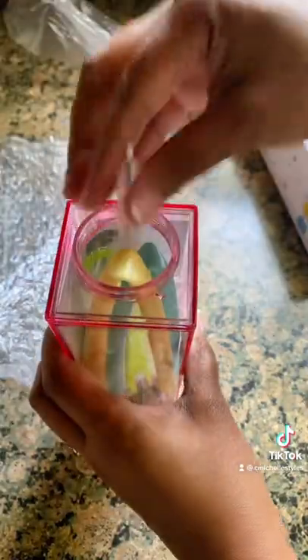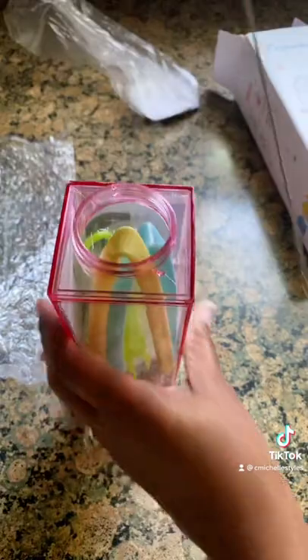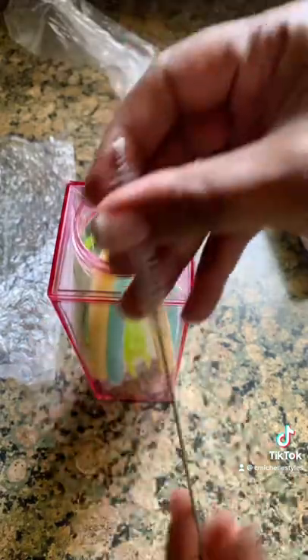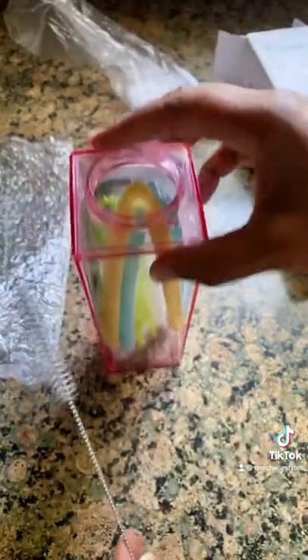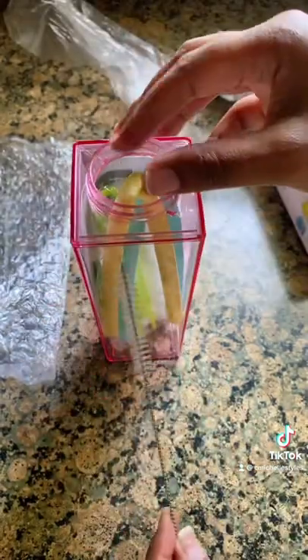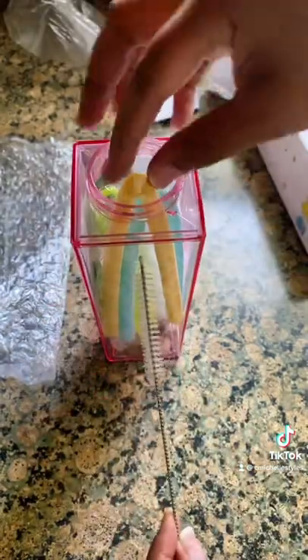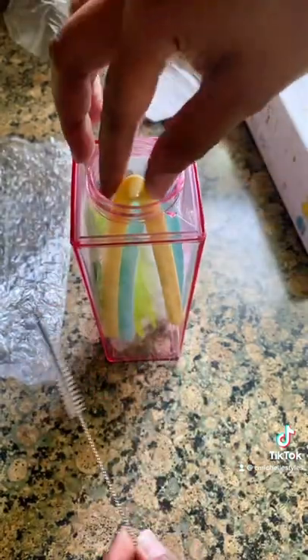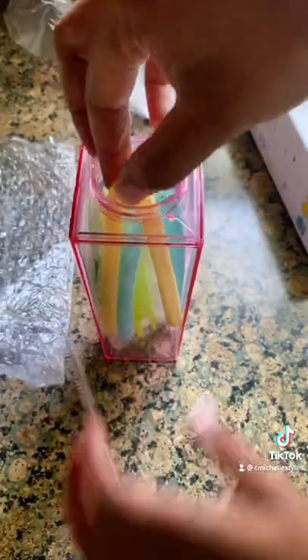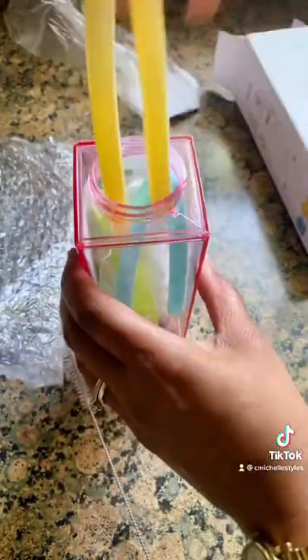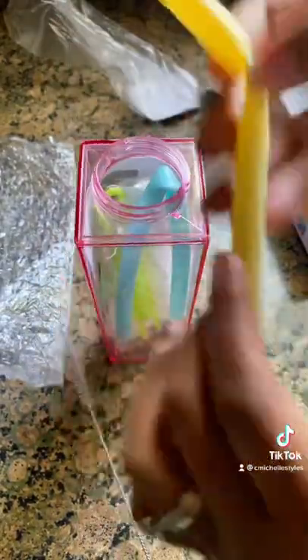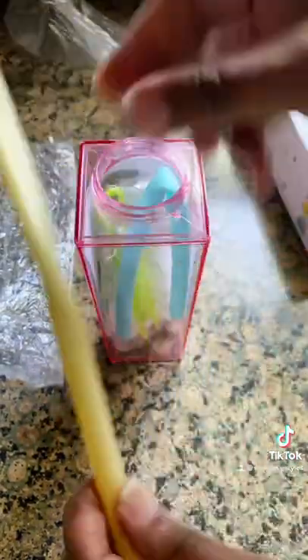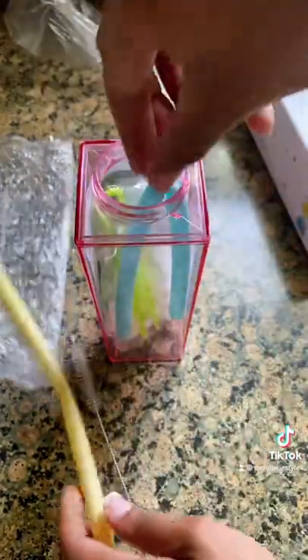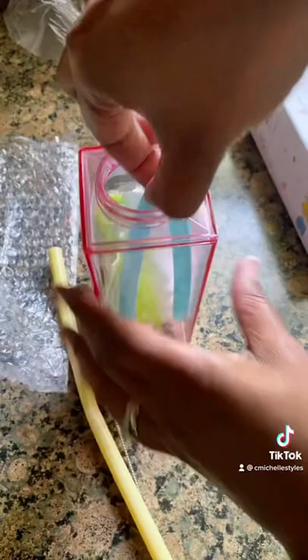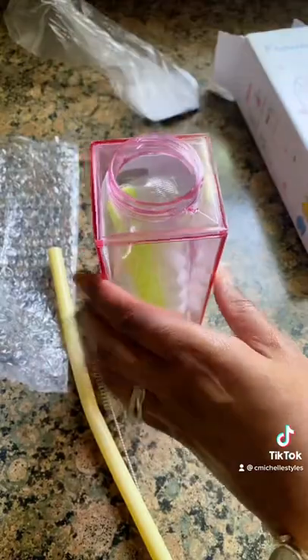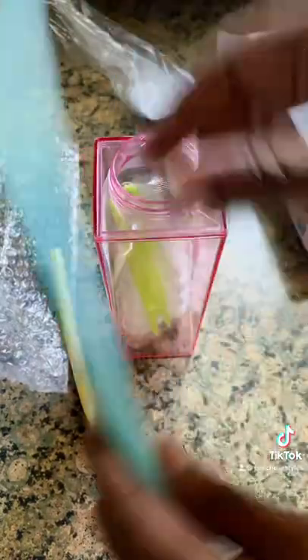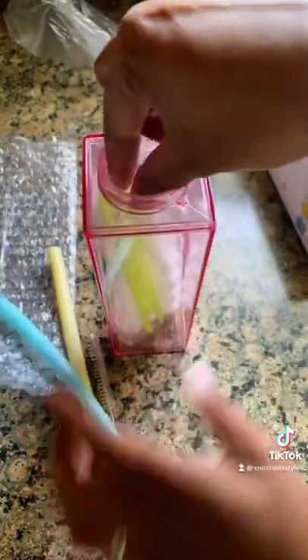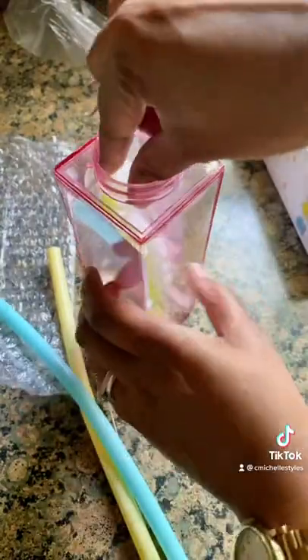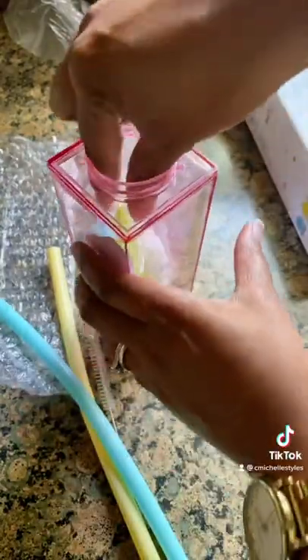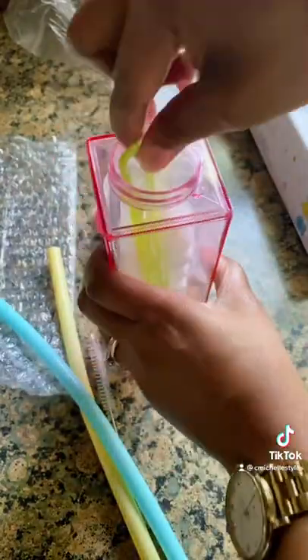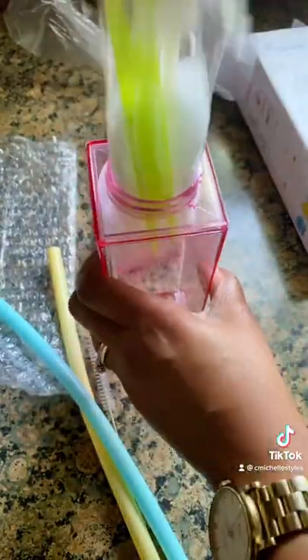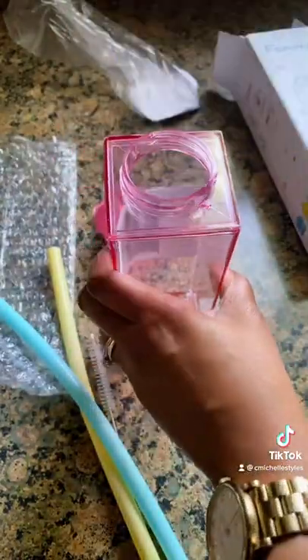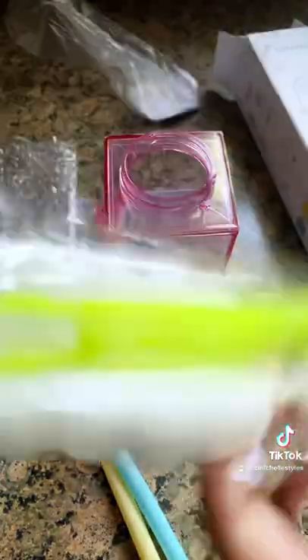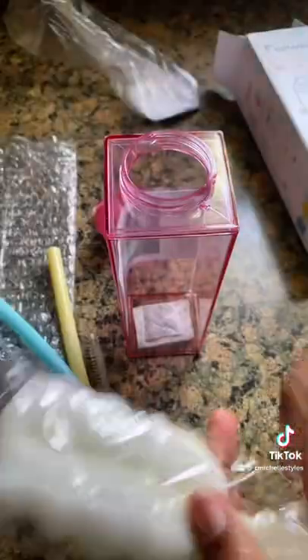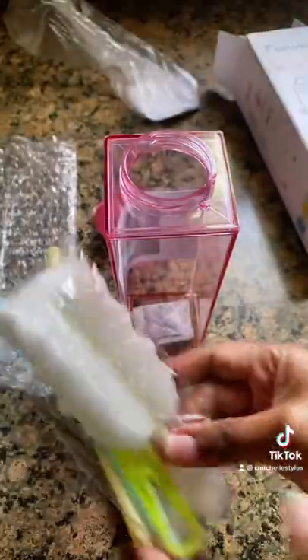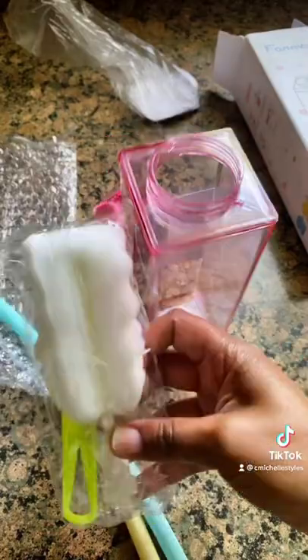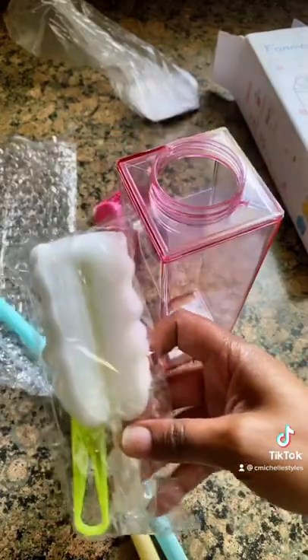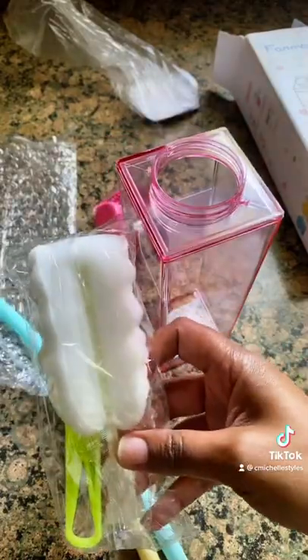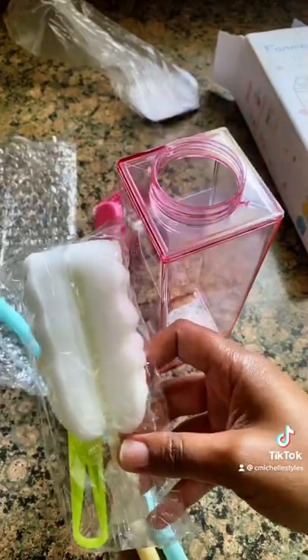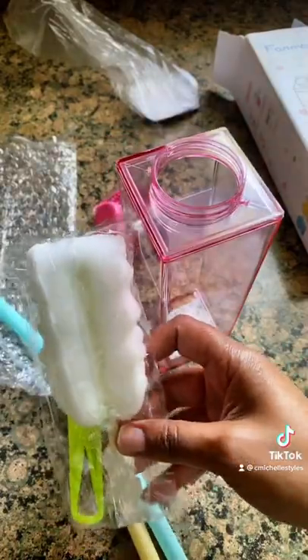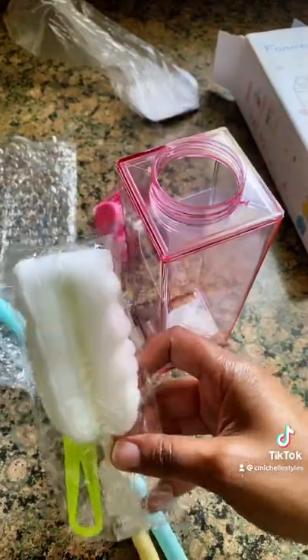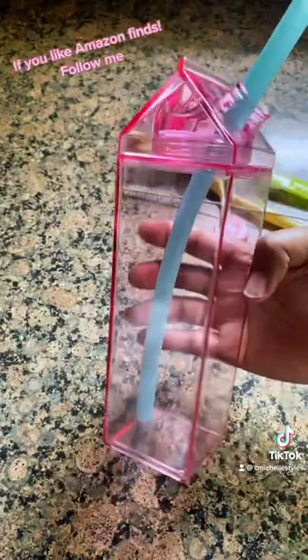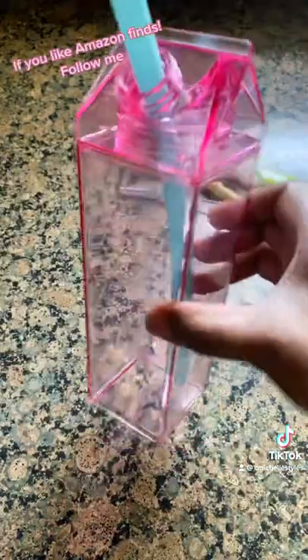Here is the cleaning tool for your straw. It comes with two straws and then there's a cleaning tool for the actual water bottle. So make sure you give me a follow so I can share with you more on the fabulous finds that I have from Amazon.